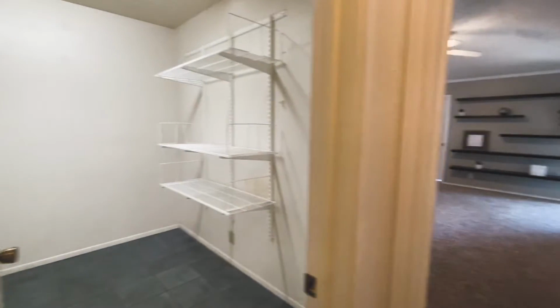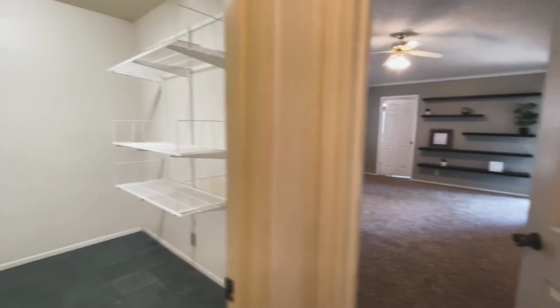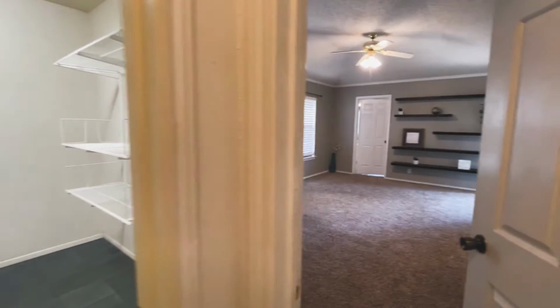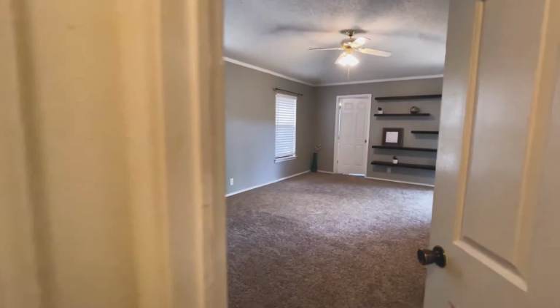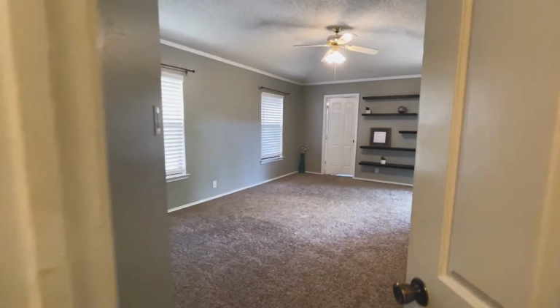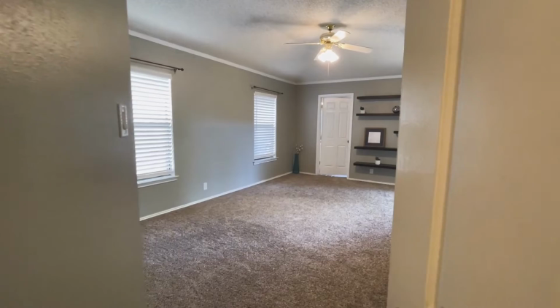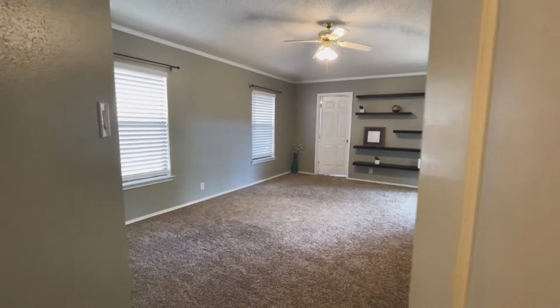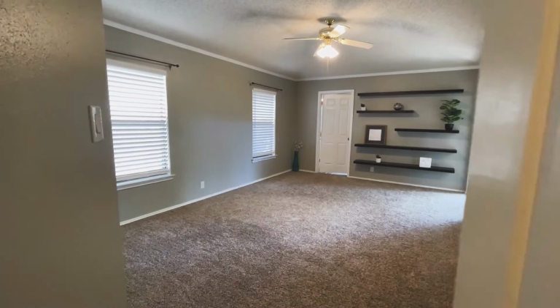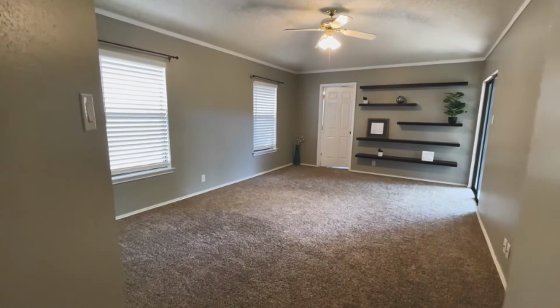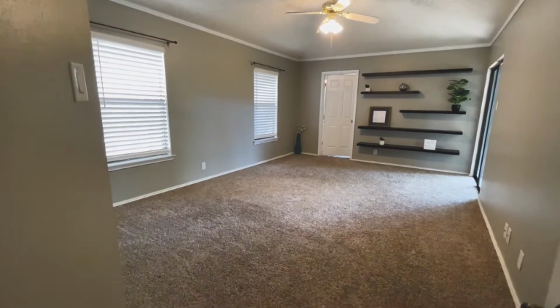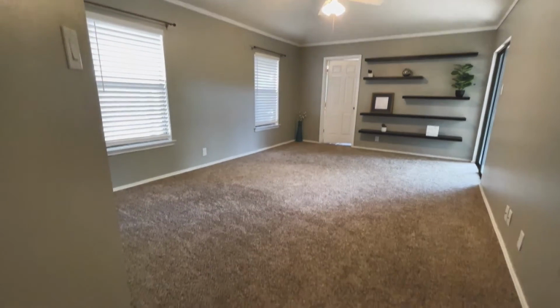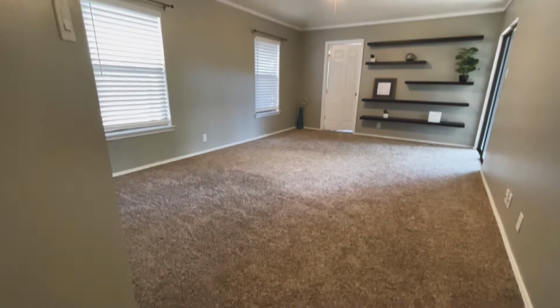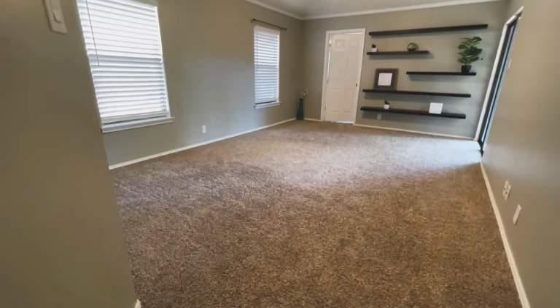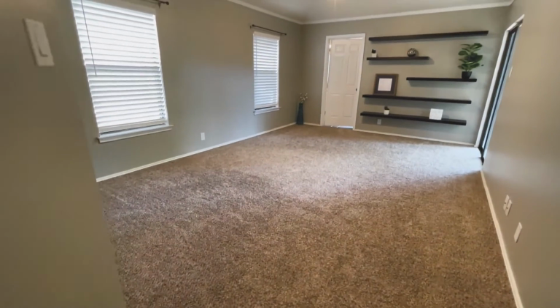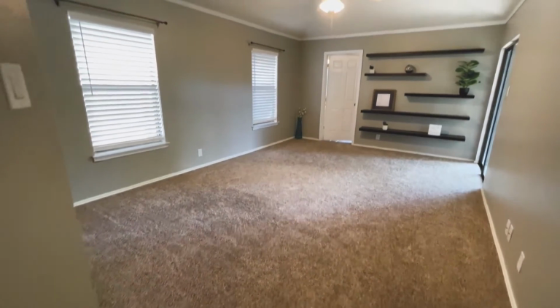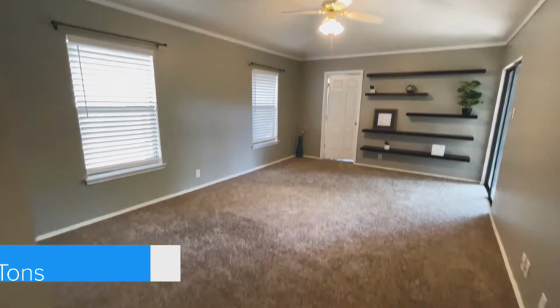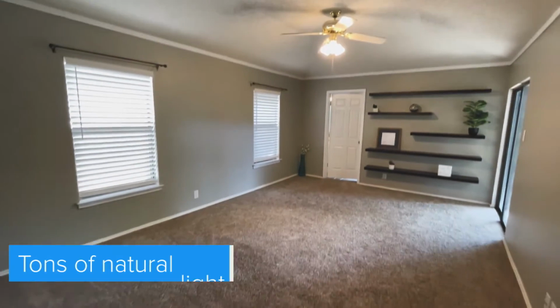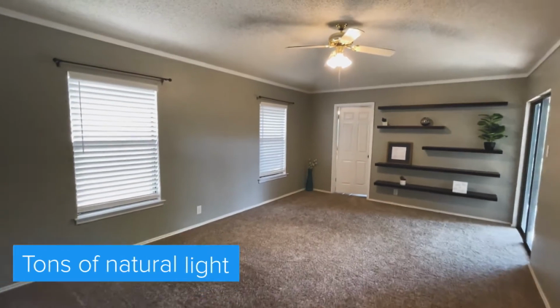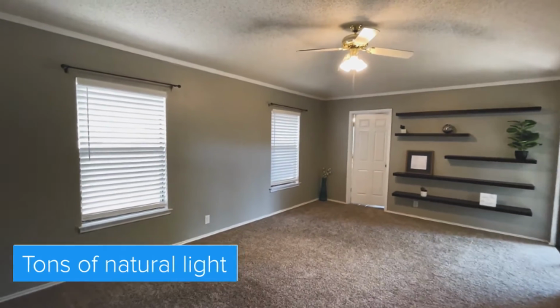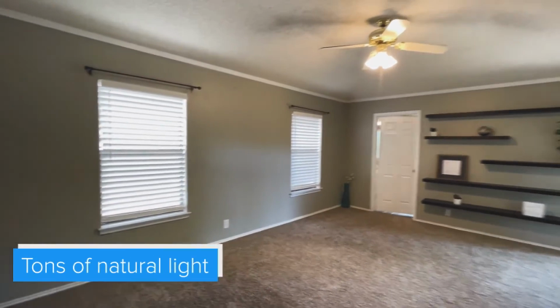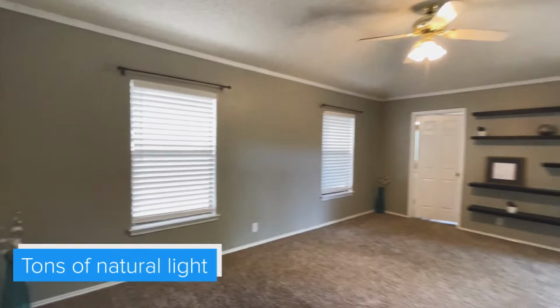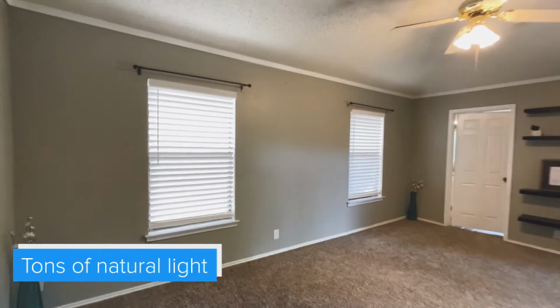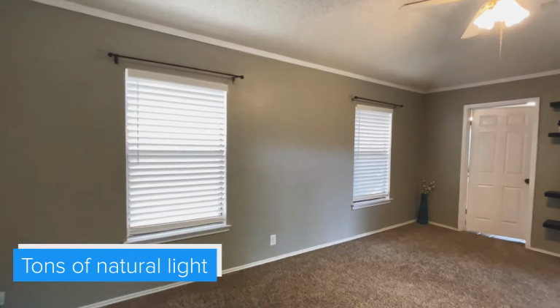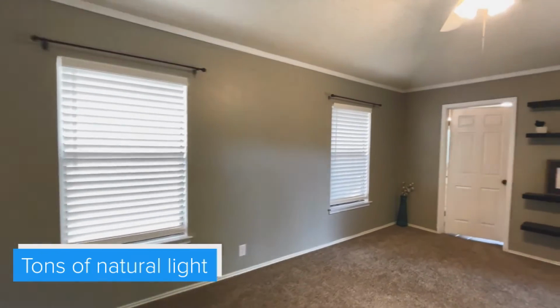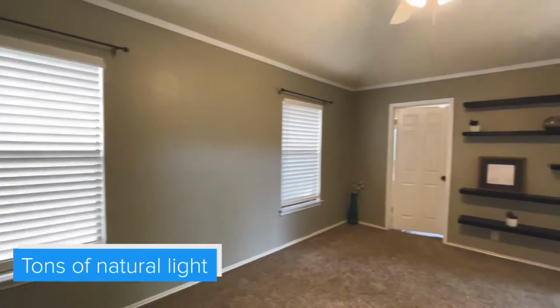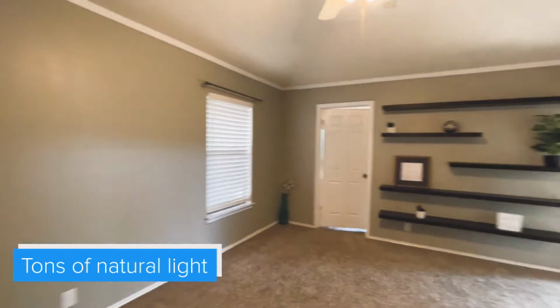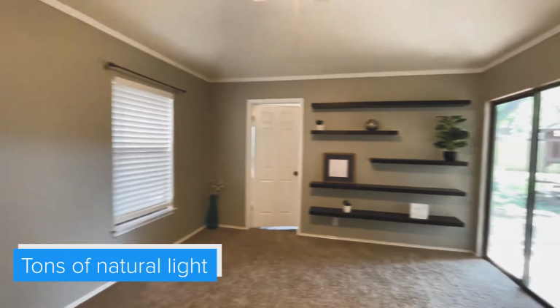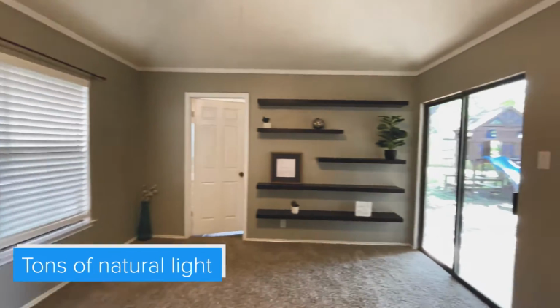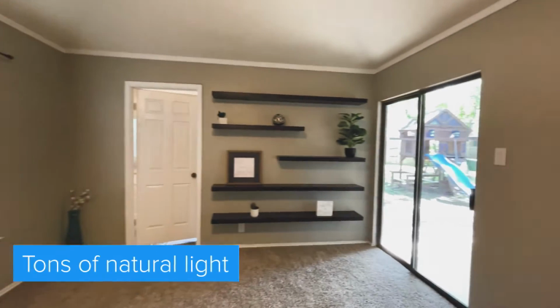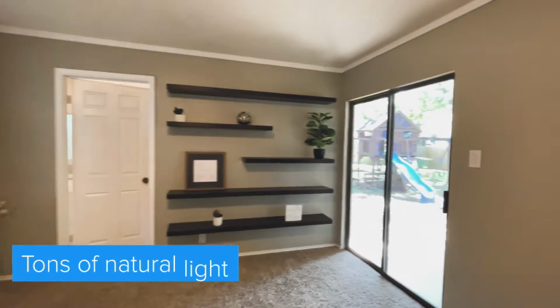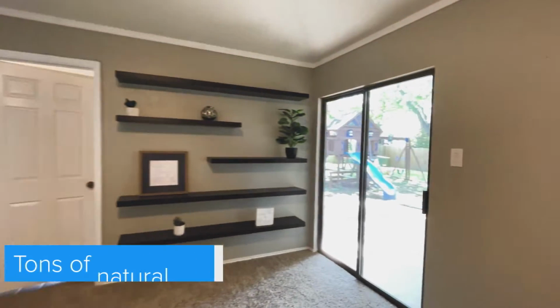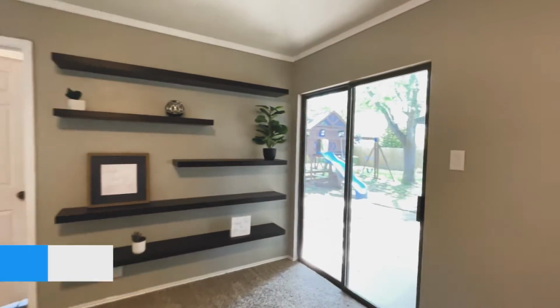And here's your primary bedroom. Again, updated carpet. A lot of natural lighting in here. Your sliding doors lead out to the backyard.